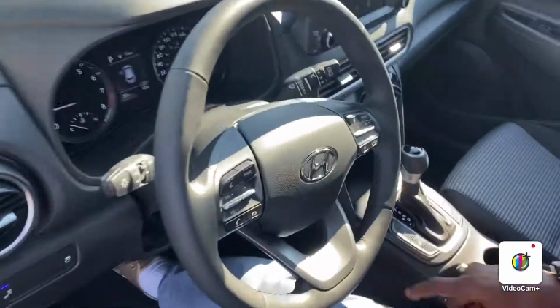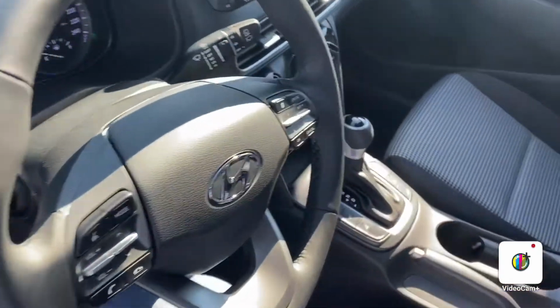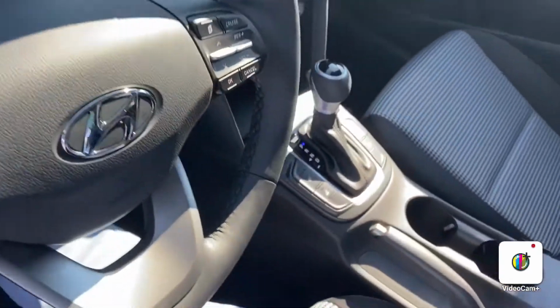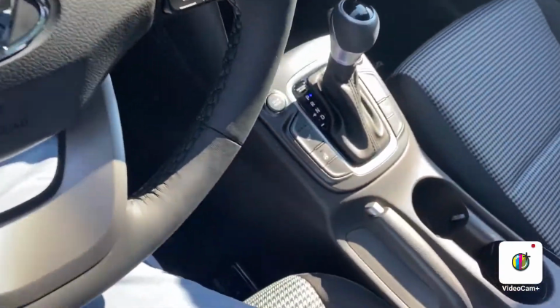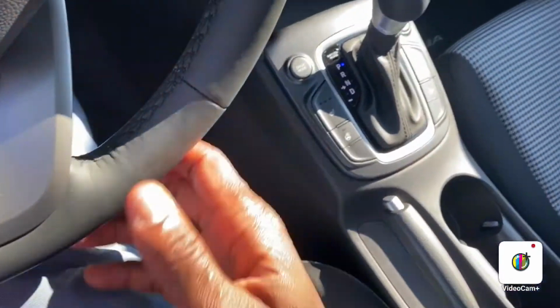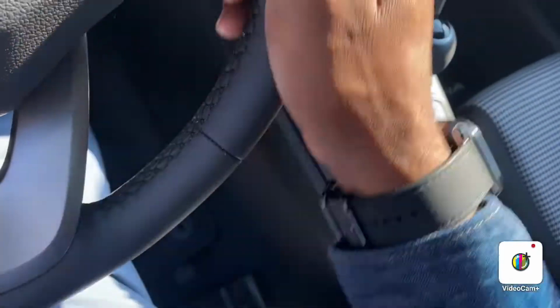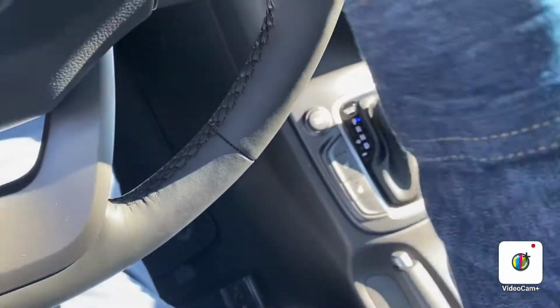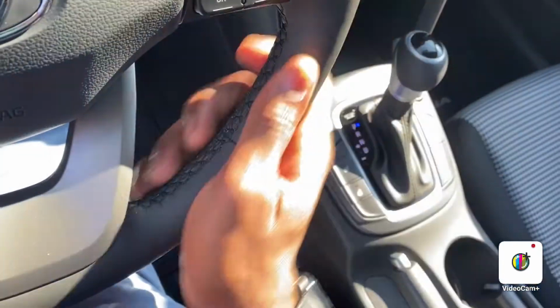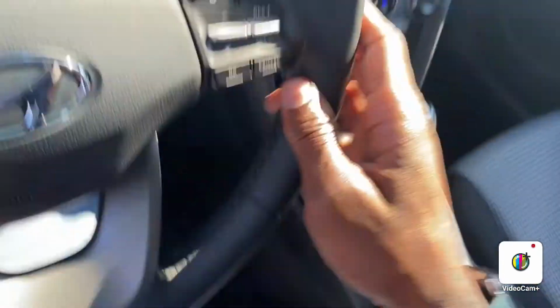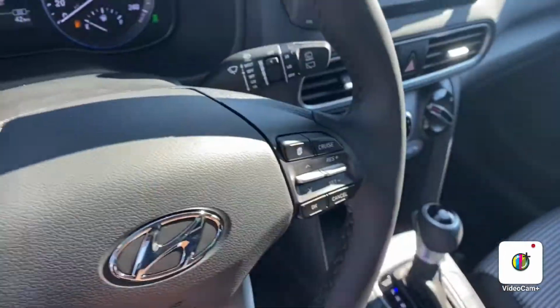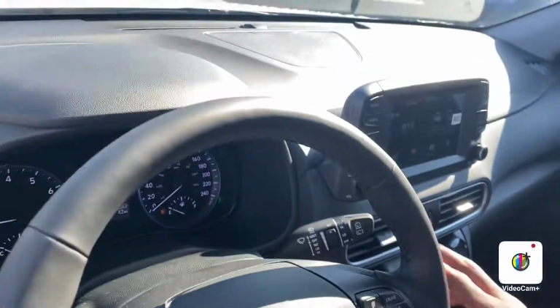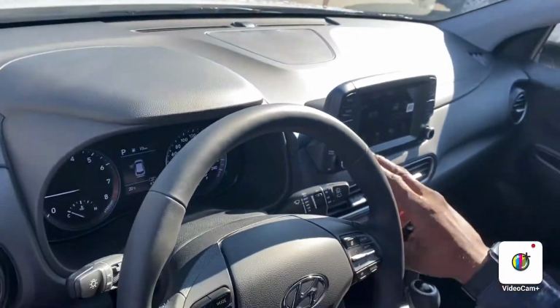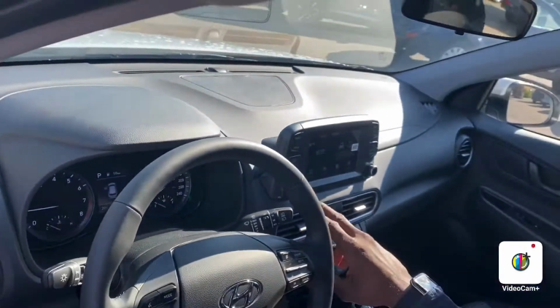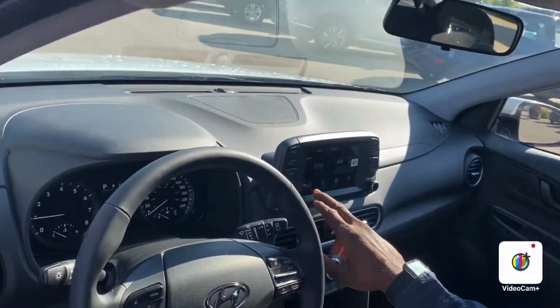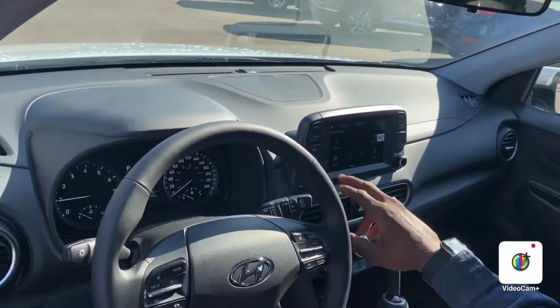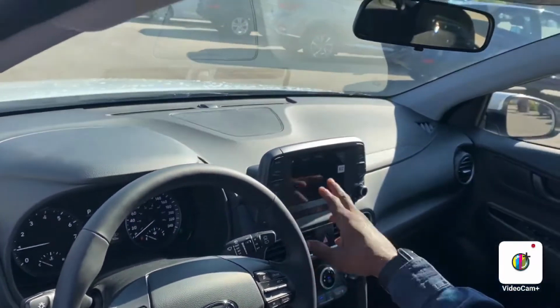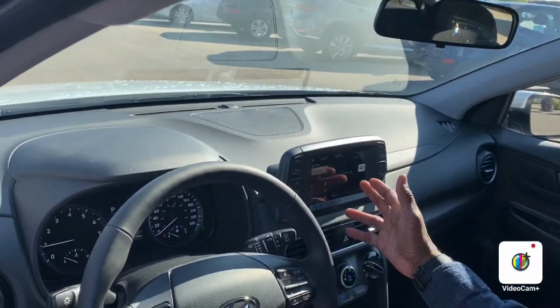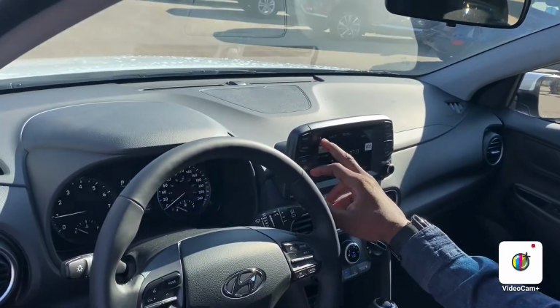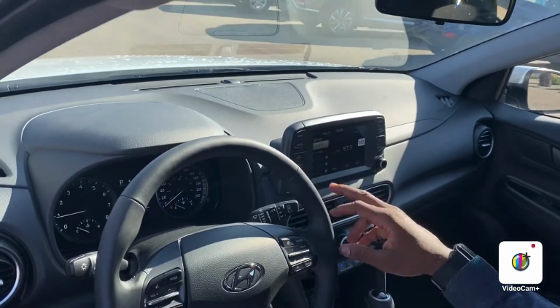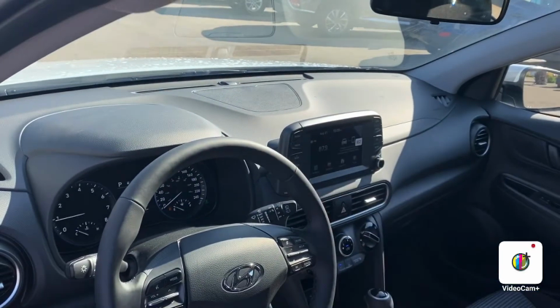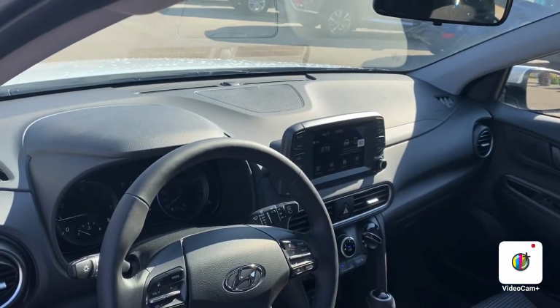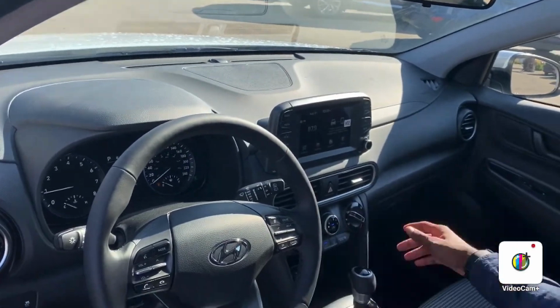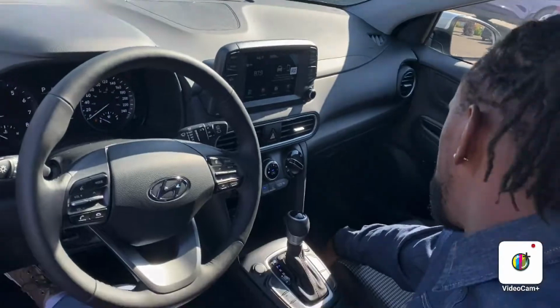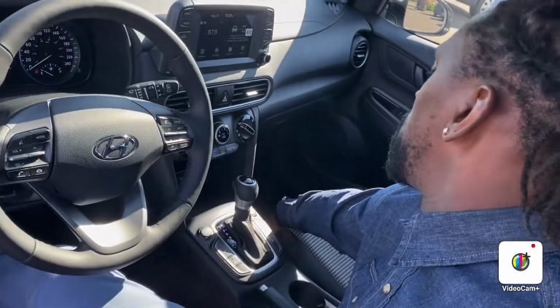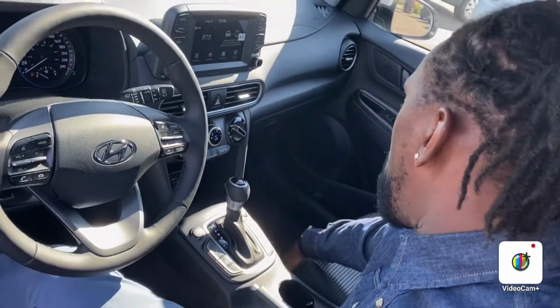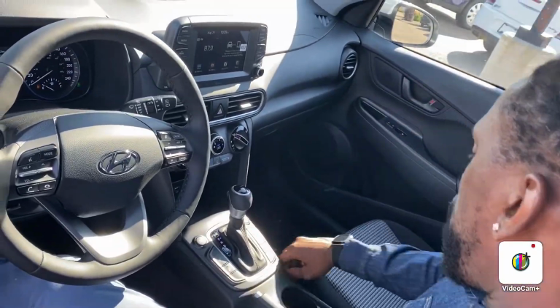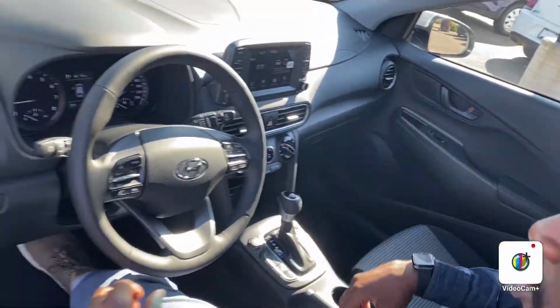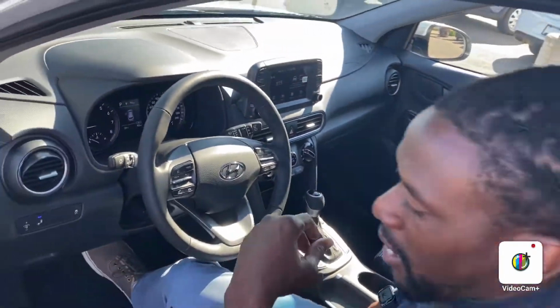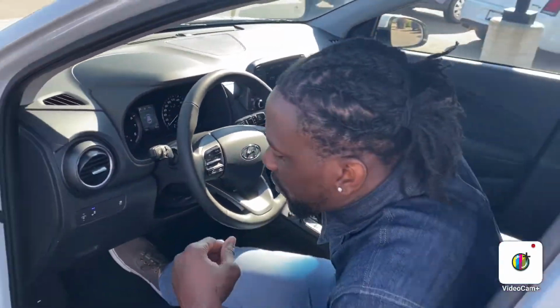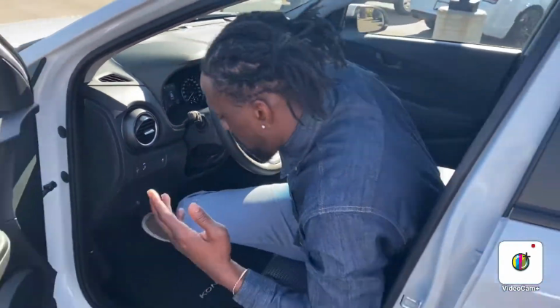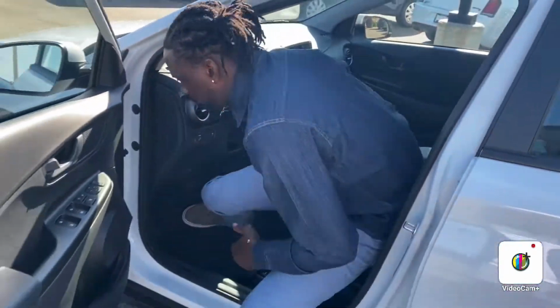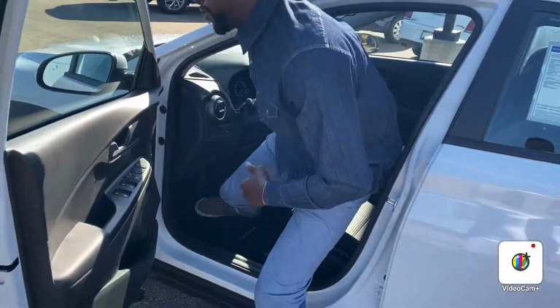You have heated front seats for both the passenger and driver side, and an additional heated steering wheel where the whole steering wheel itself heats up. You also have Apple CarPlay and Android Auto on a touchscreen — it's a beautiful vehicle.